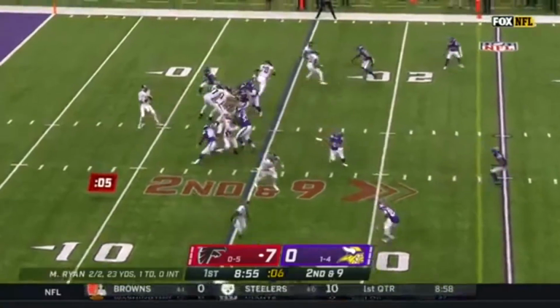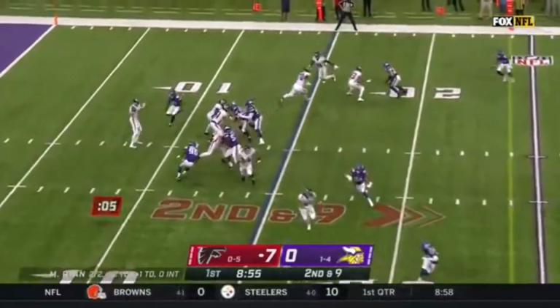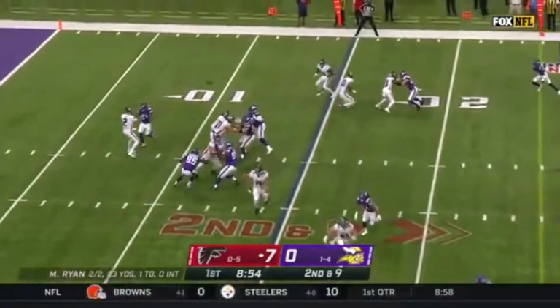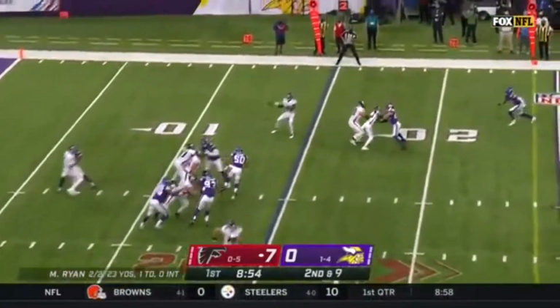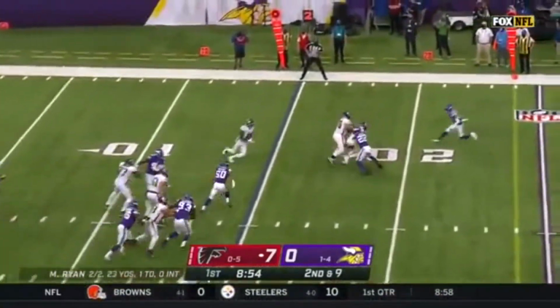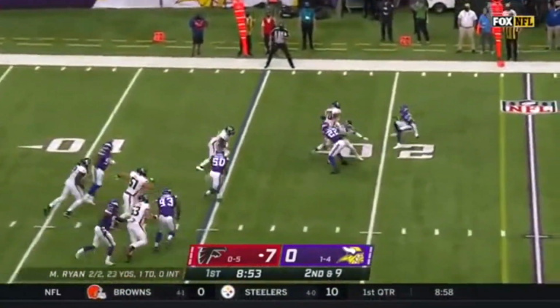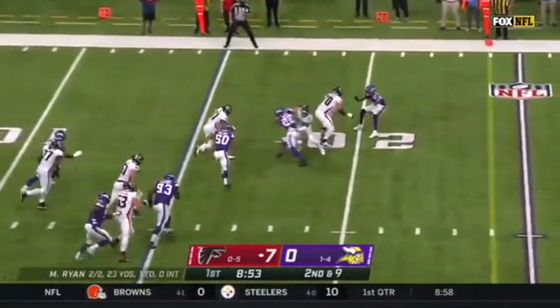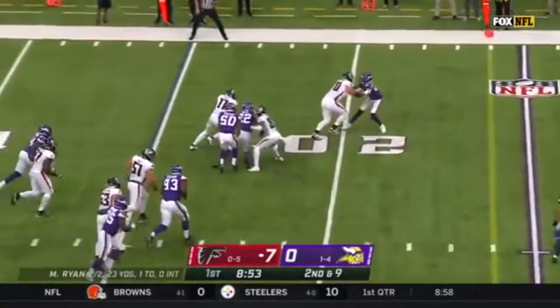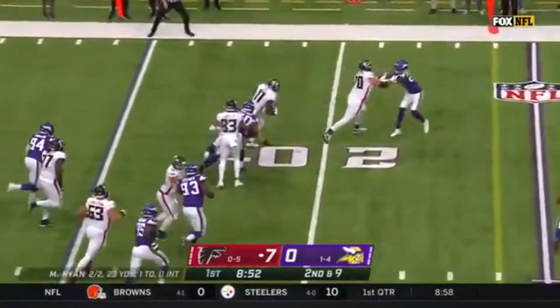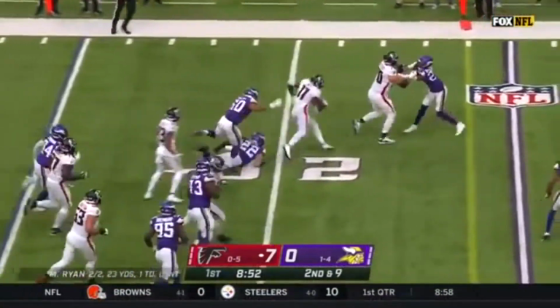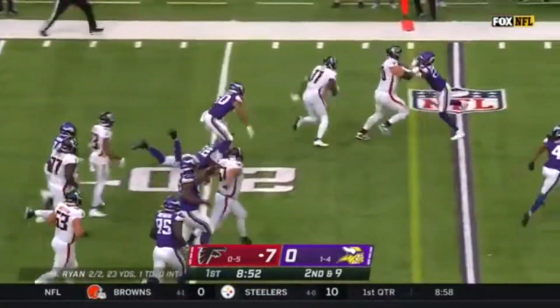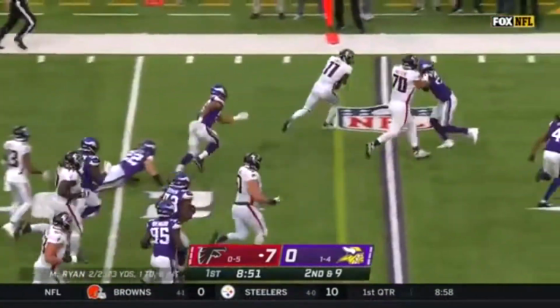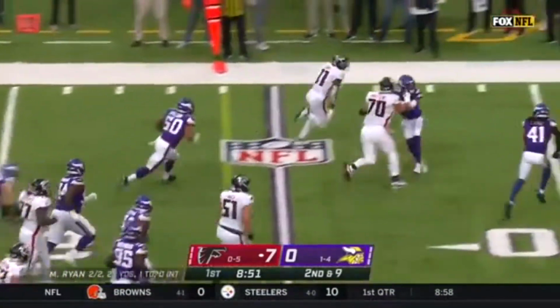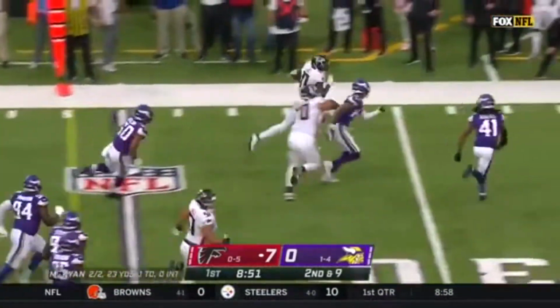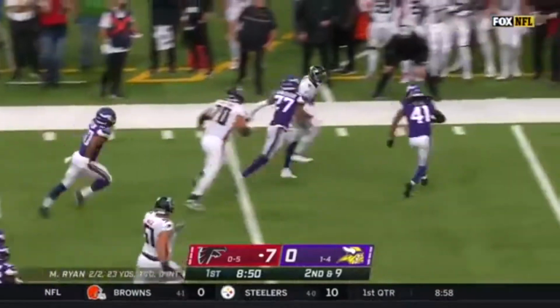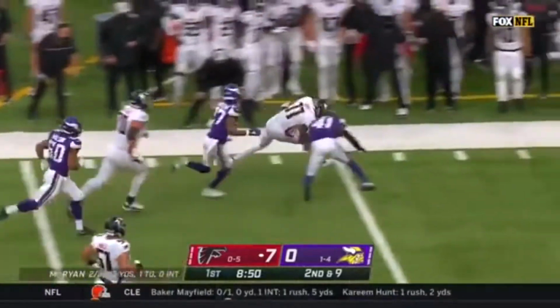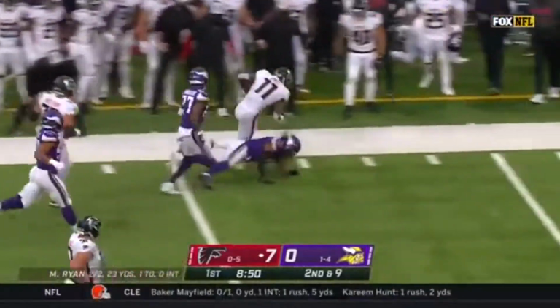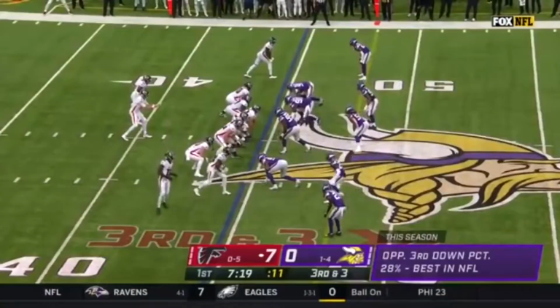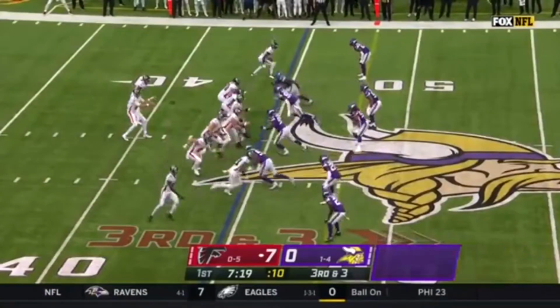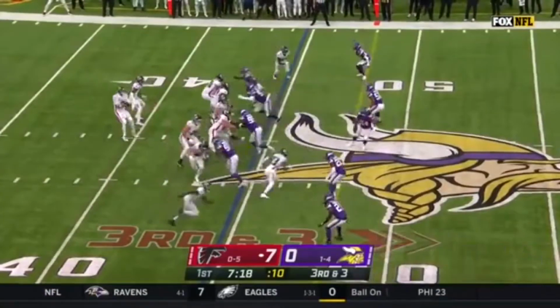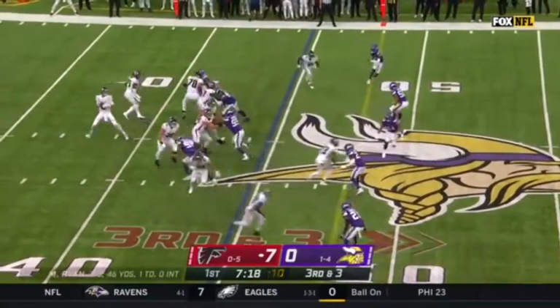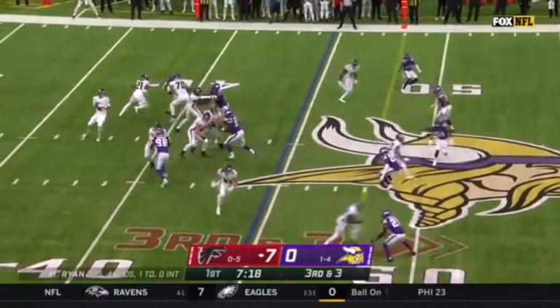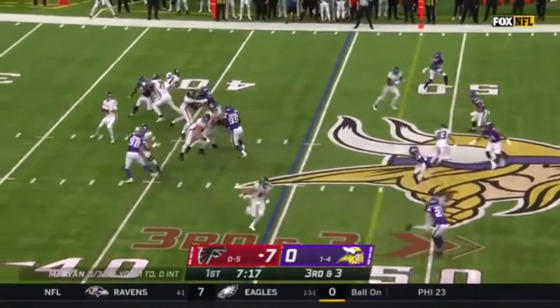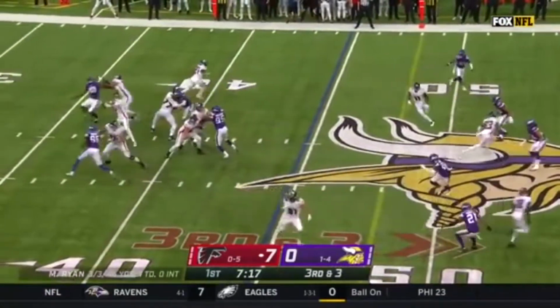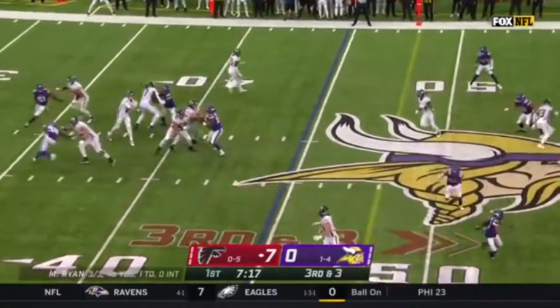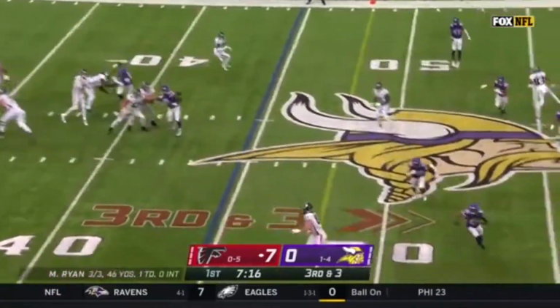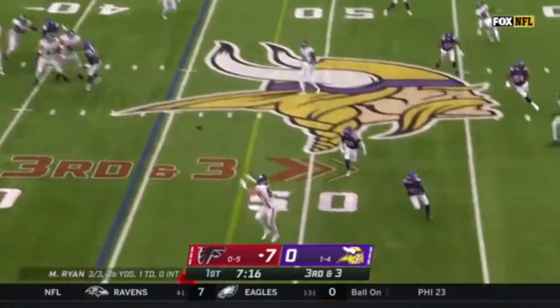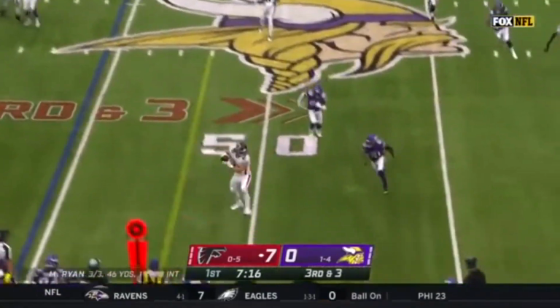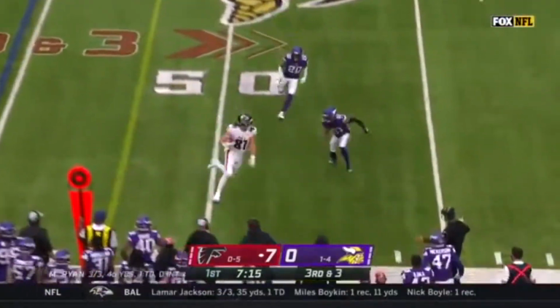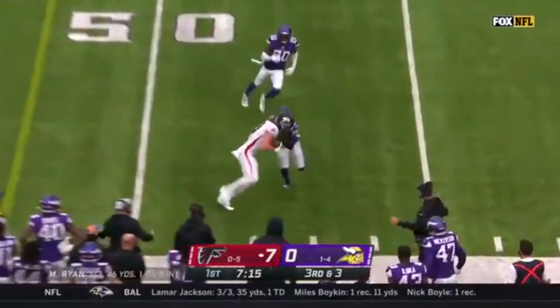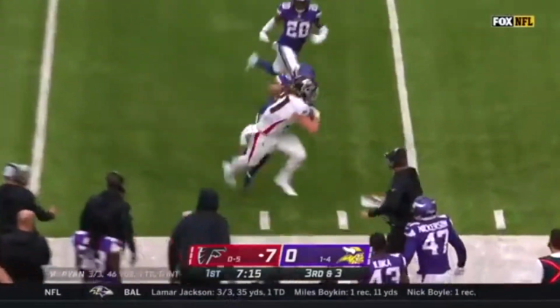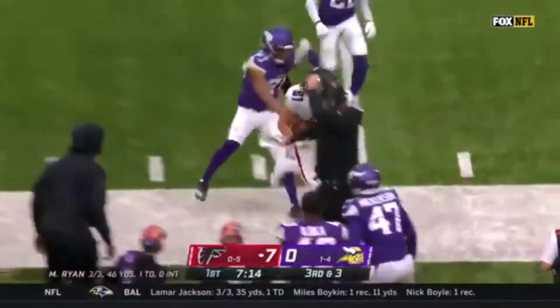Some pressure, but he's able to get it away and out to Julio Jones, and Jones does the rest. He's on third and 11, and they're able to convert it on third down.